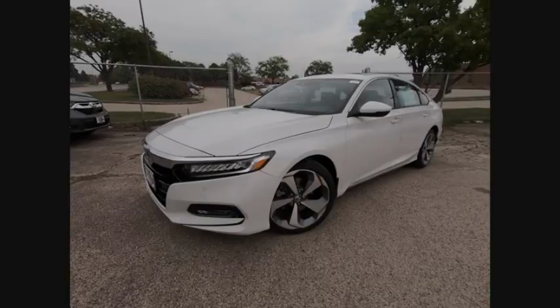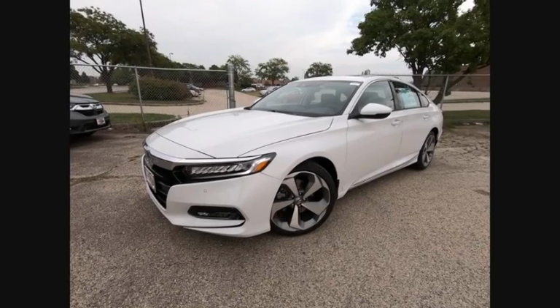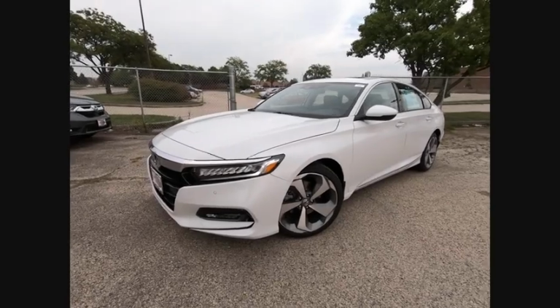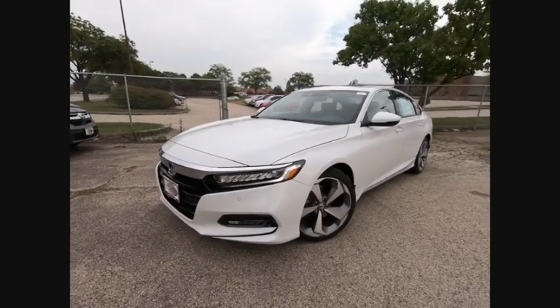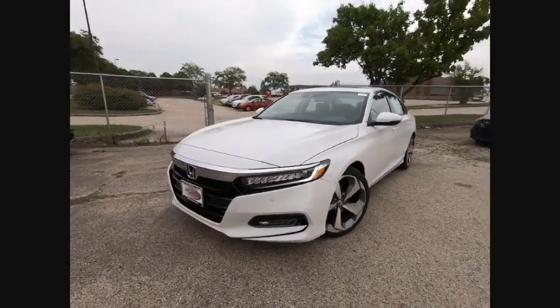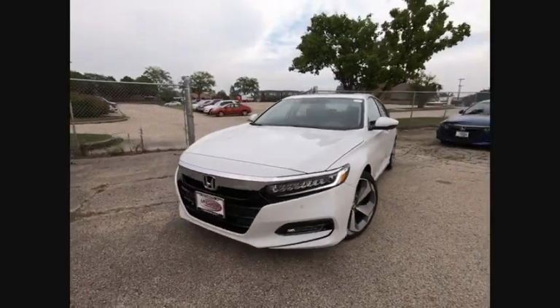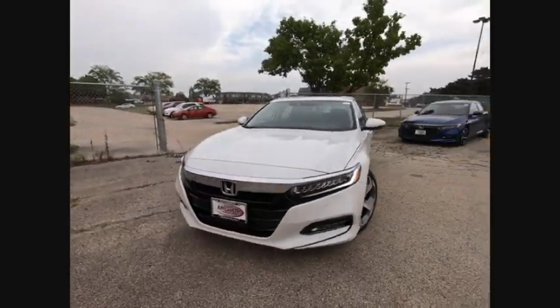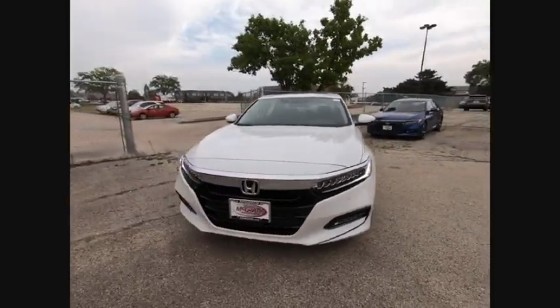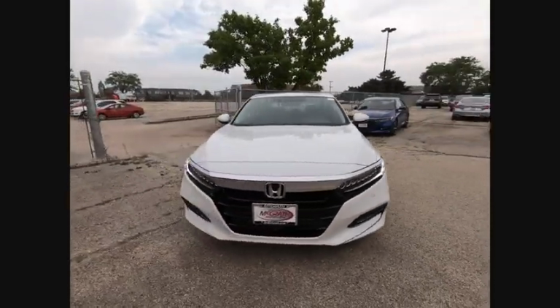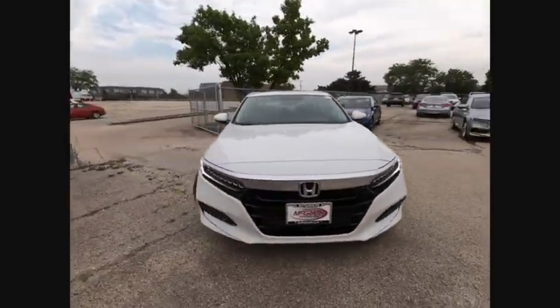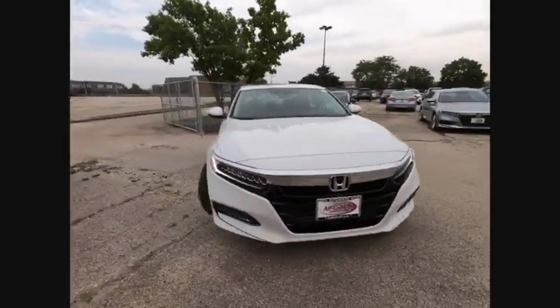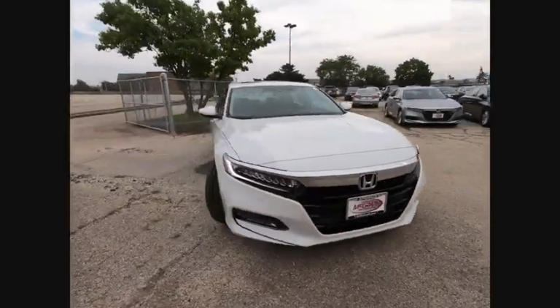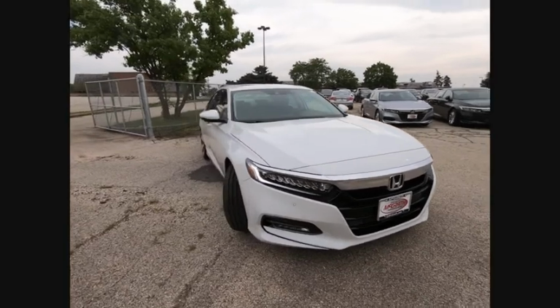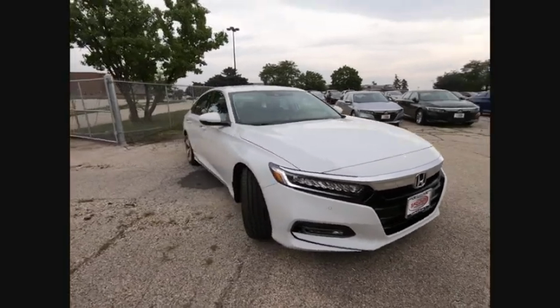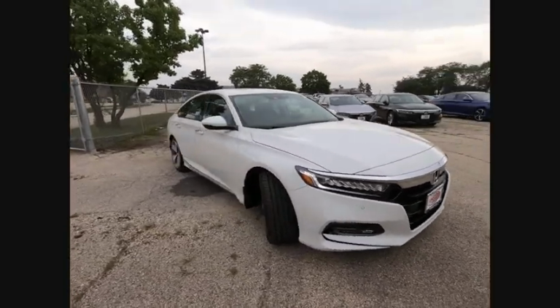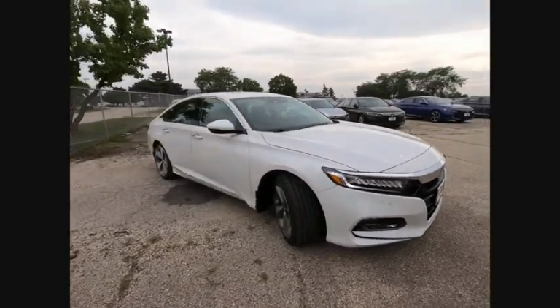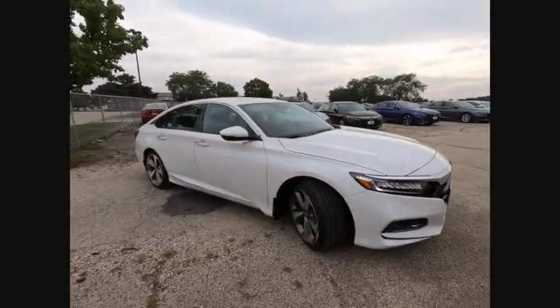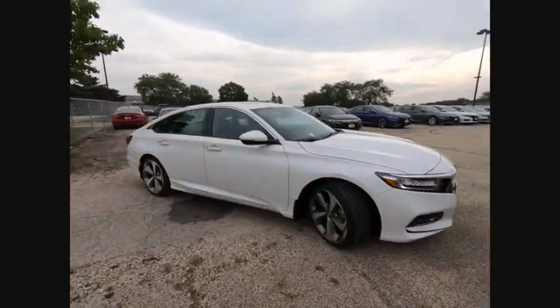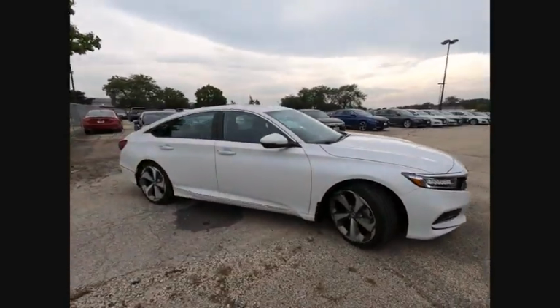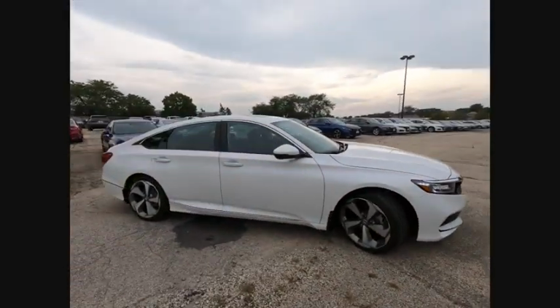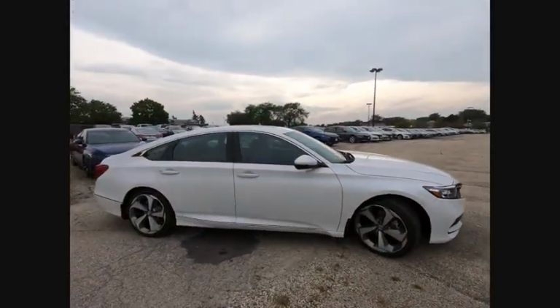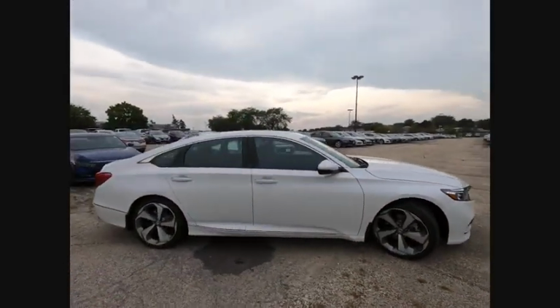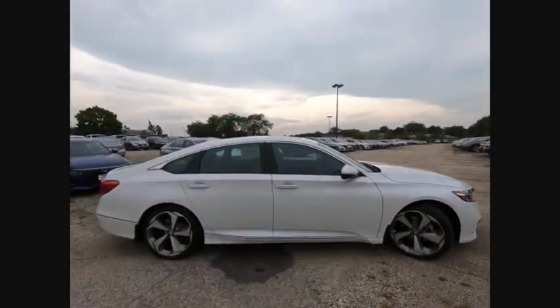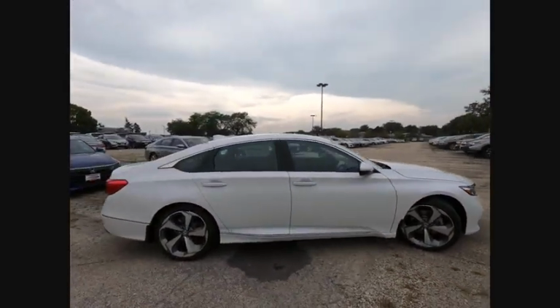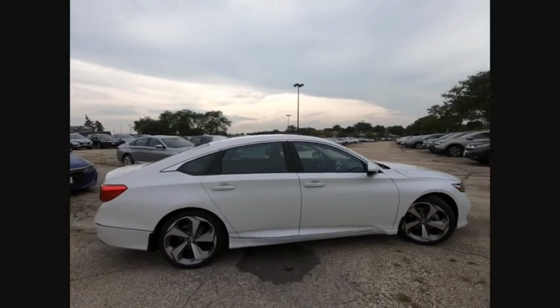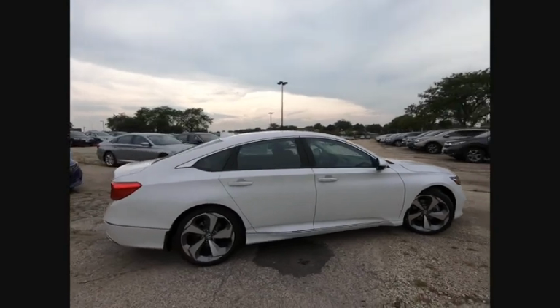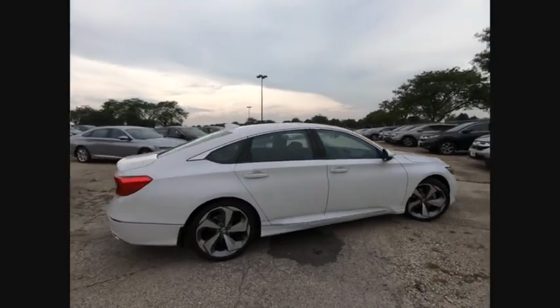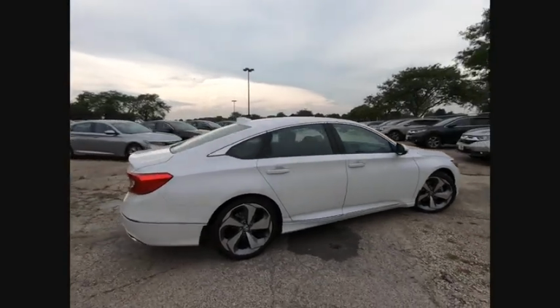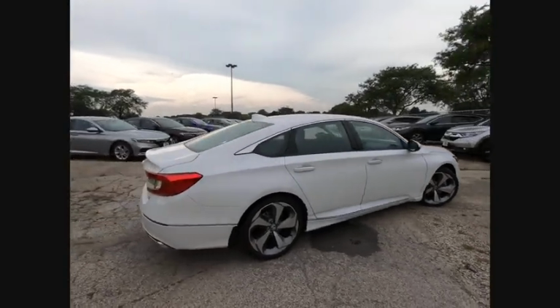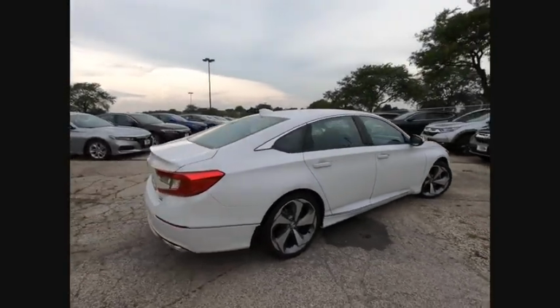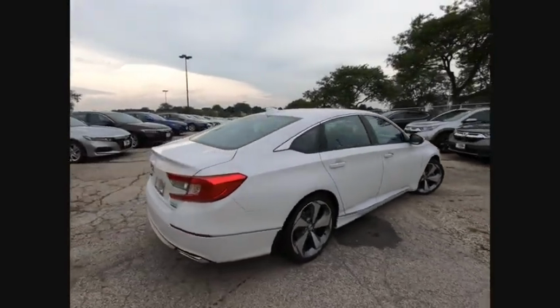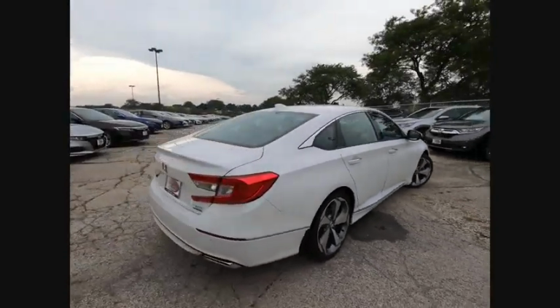Take a ride in the 2019 Accord — ingeniously simple, yet overflowing with luxury and technological creativity. All that and more in the Accord. Here are some of this vehicle's great options.